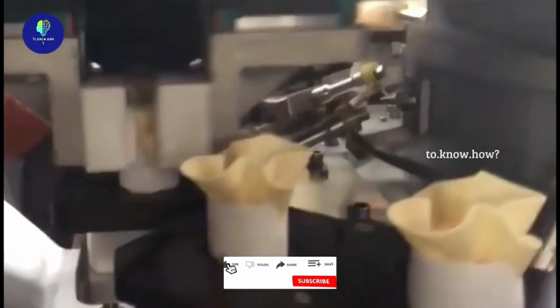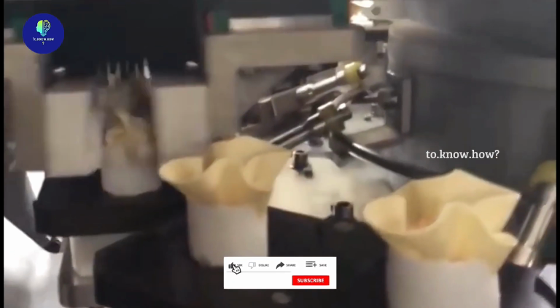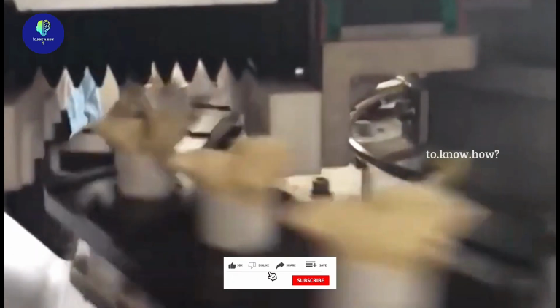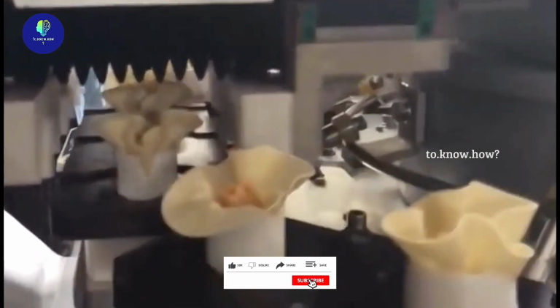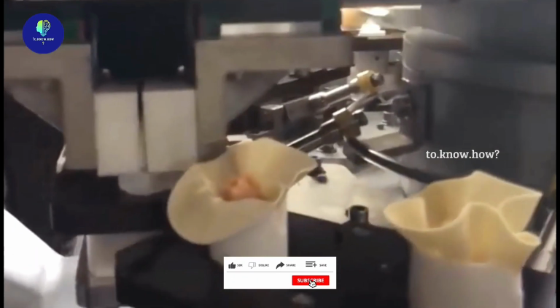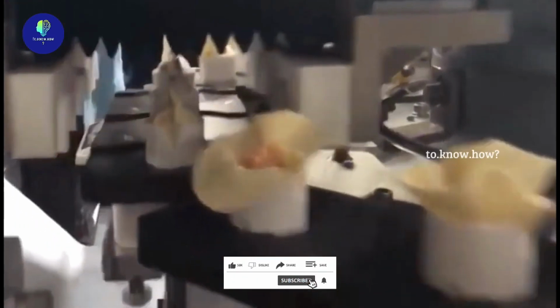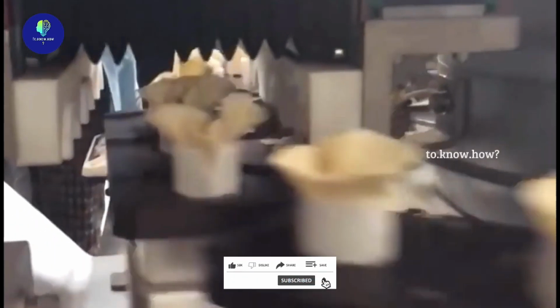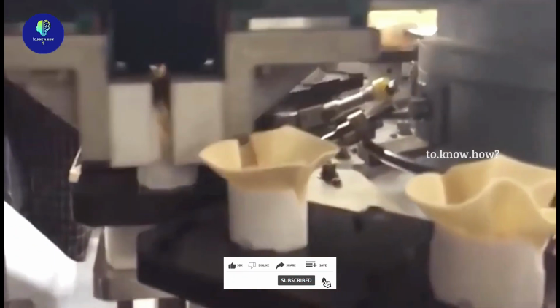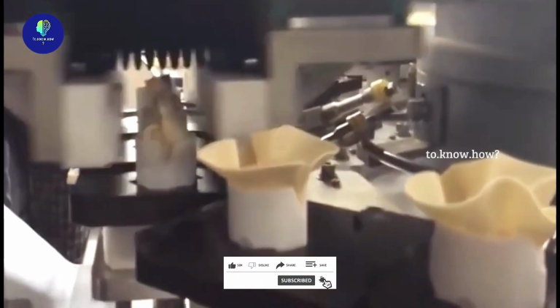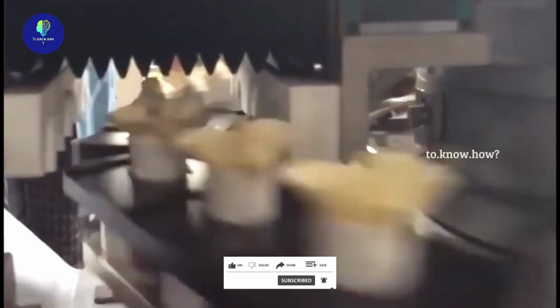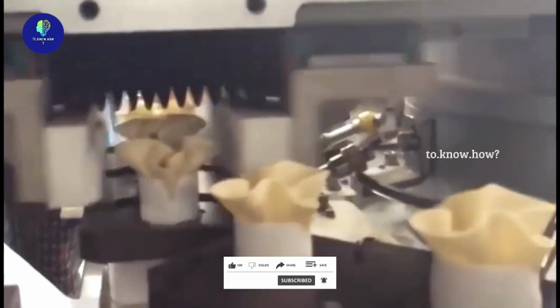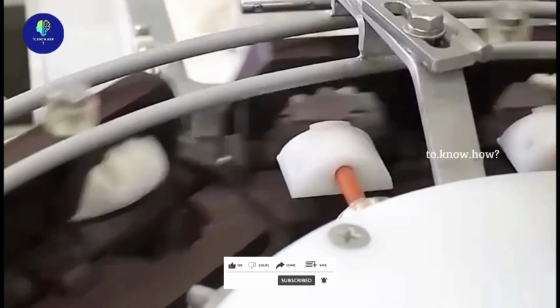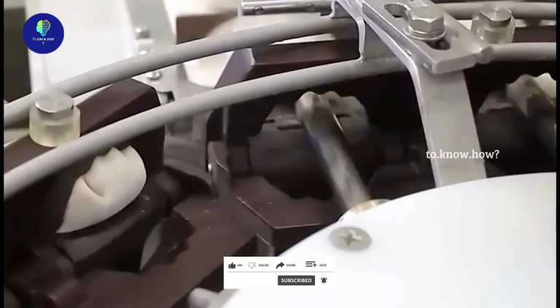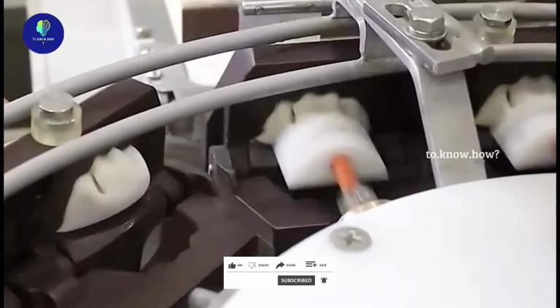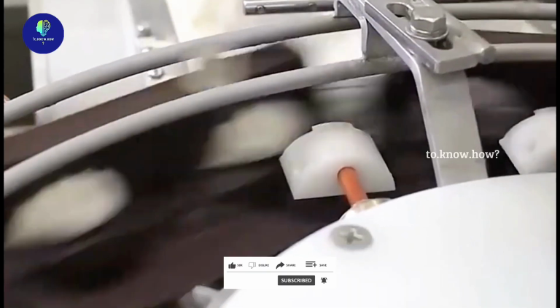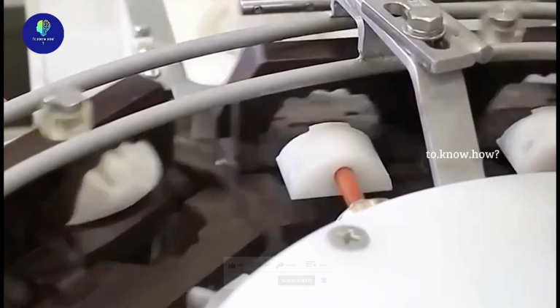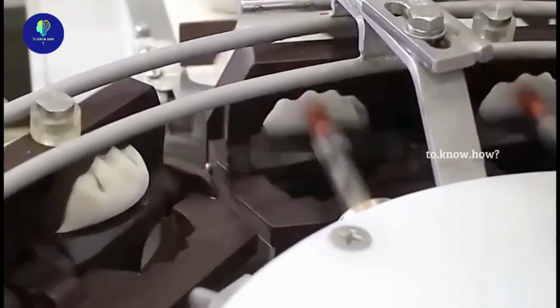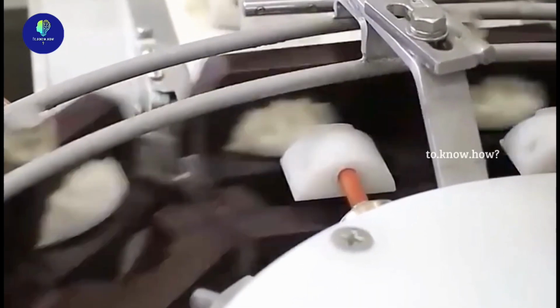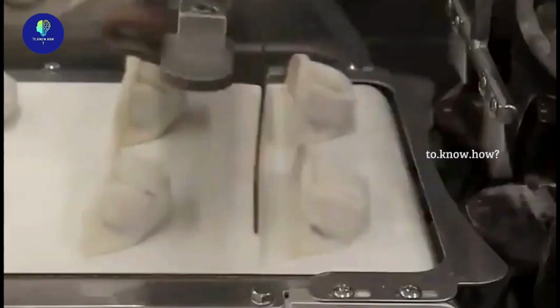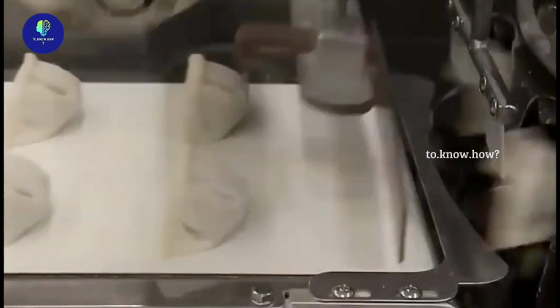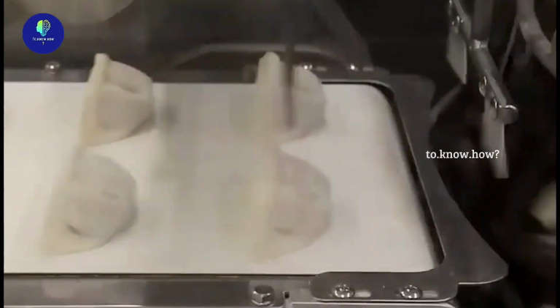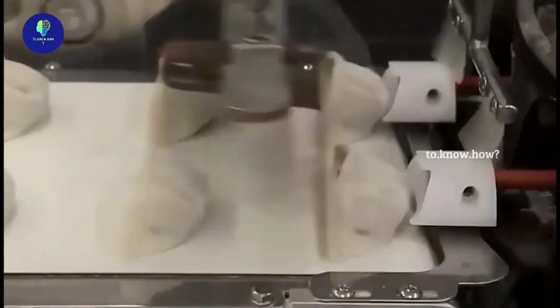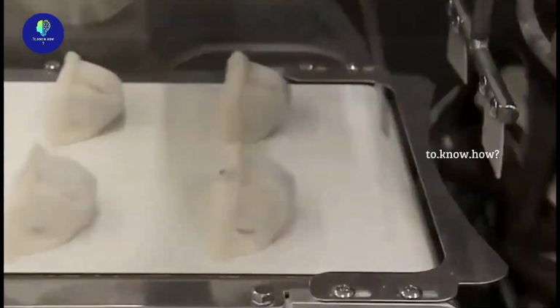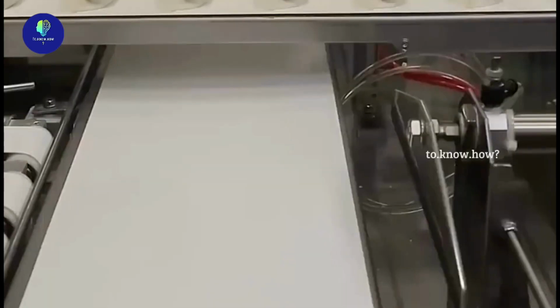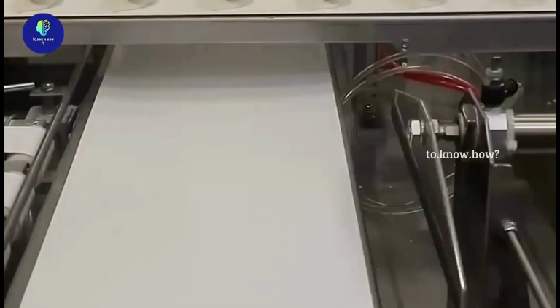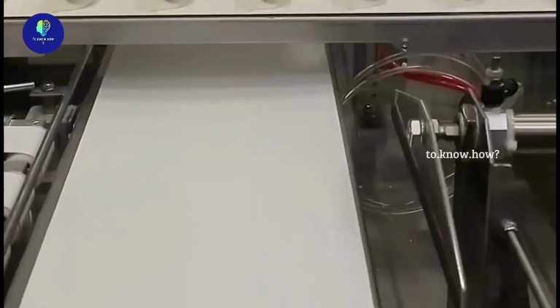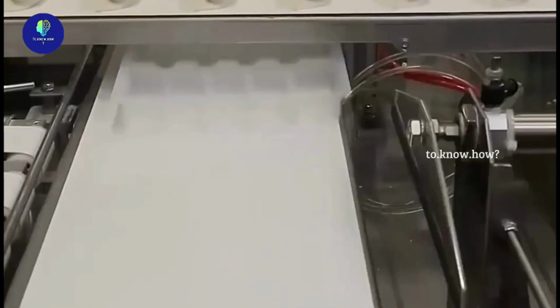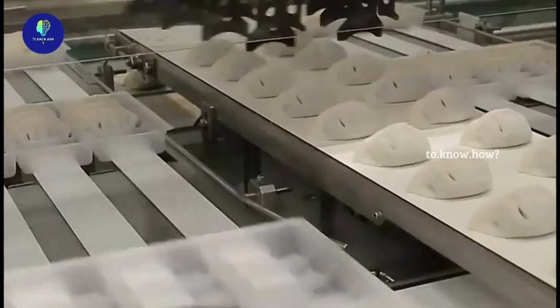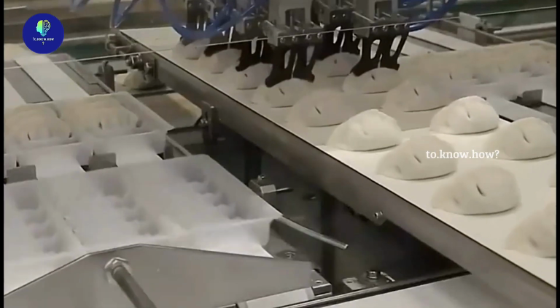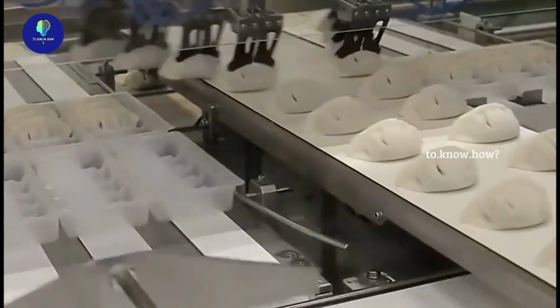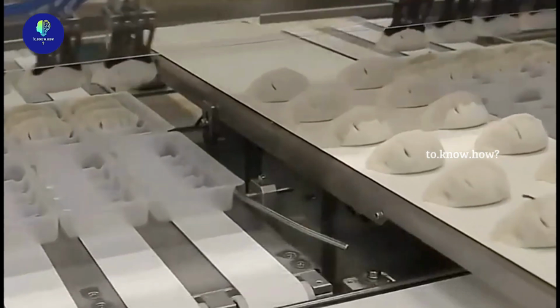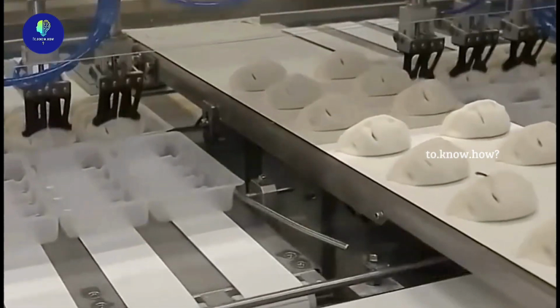The part of the dough around it is also added using a press. The dumplings are moved from these molds to the conveyor belt. Depending on the shape of the presses in the machine, such dumplings can be made in many different shapes.